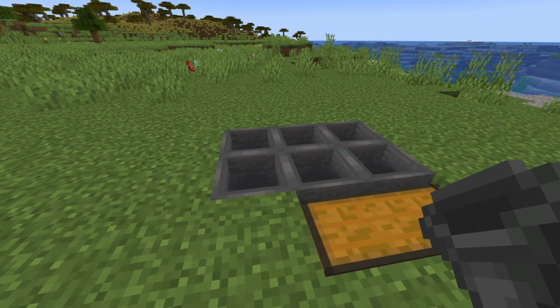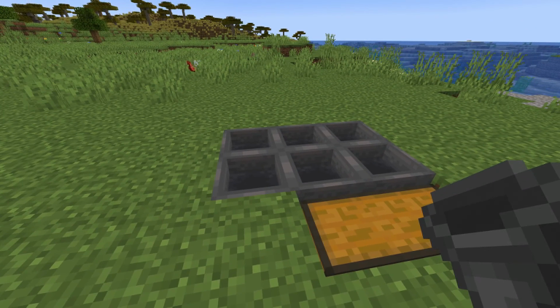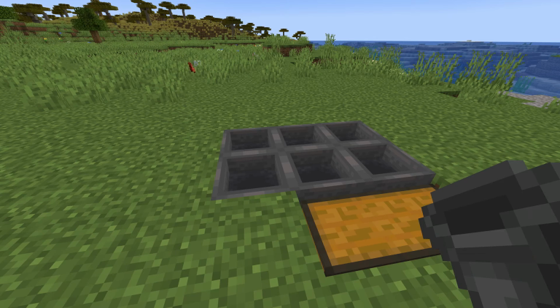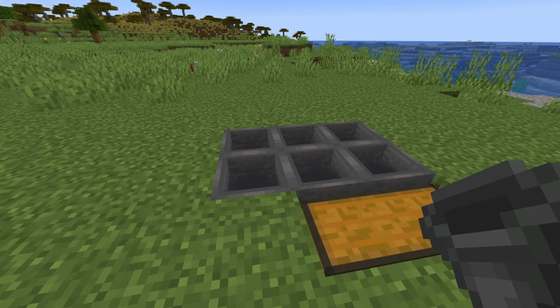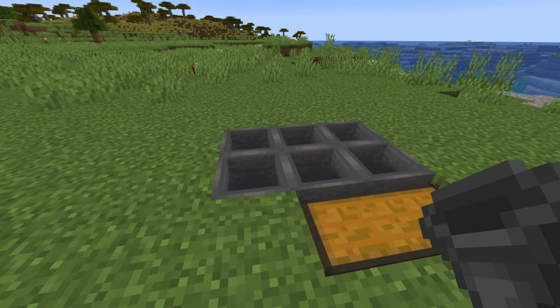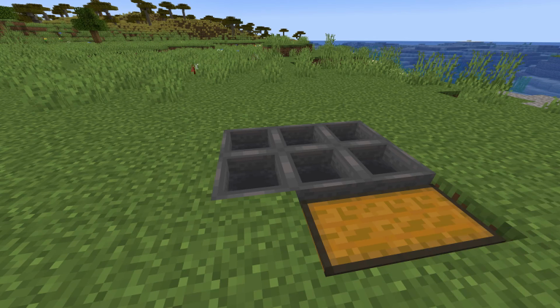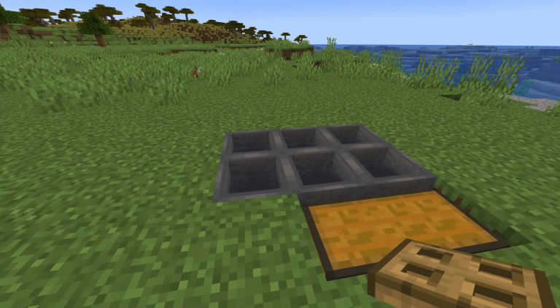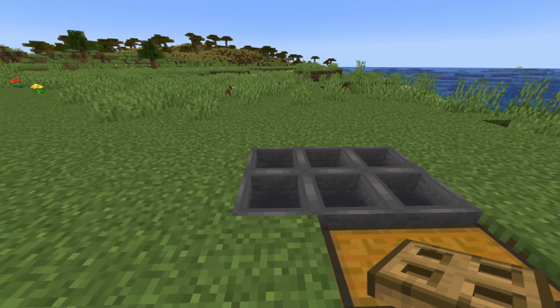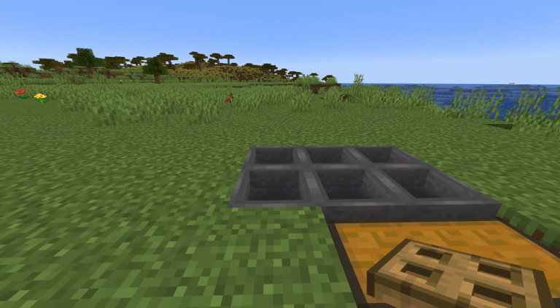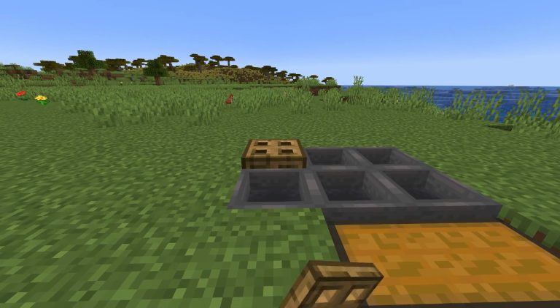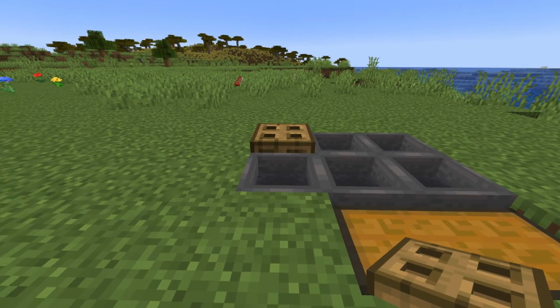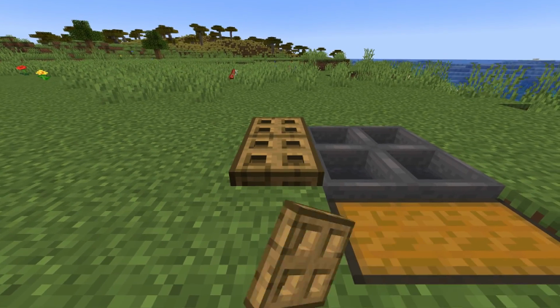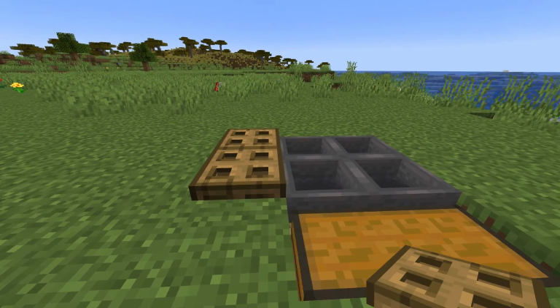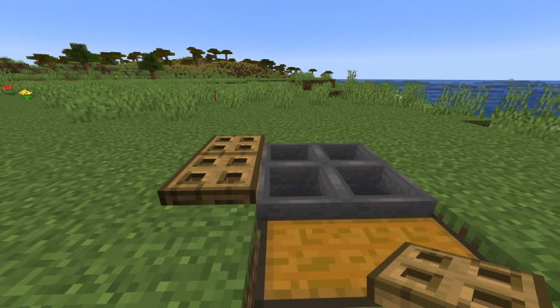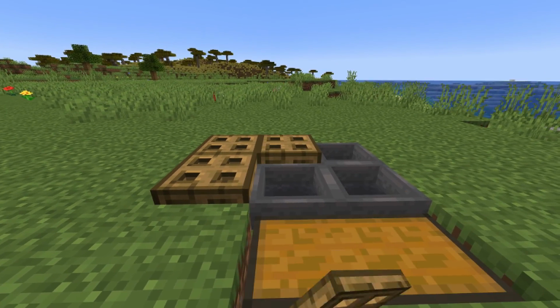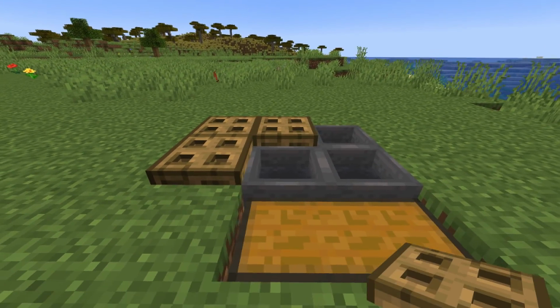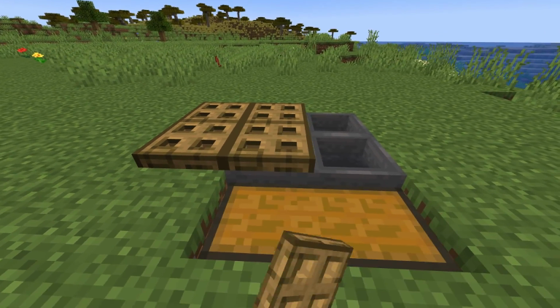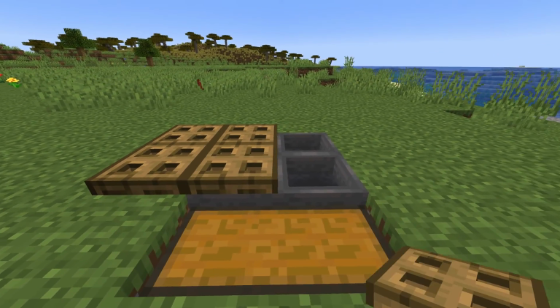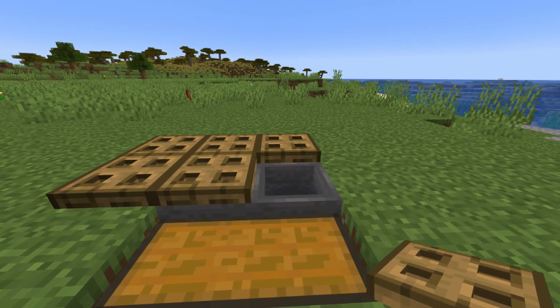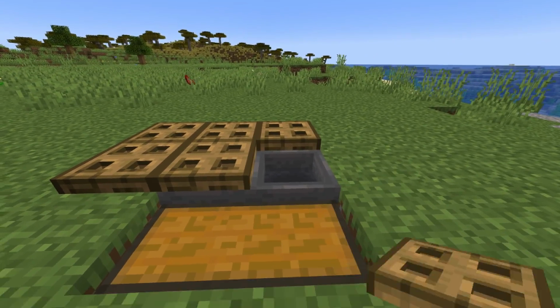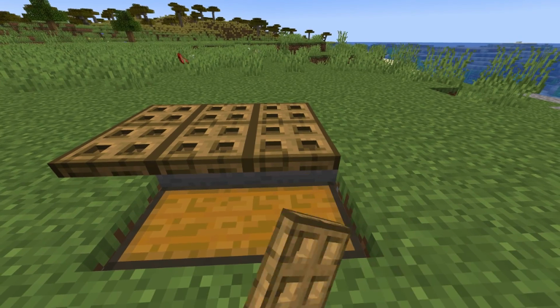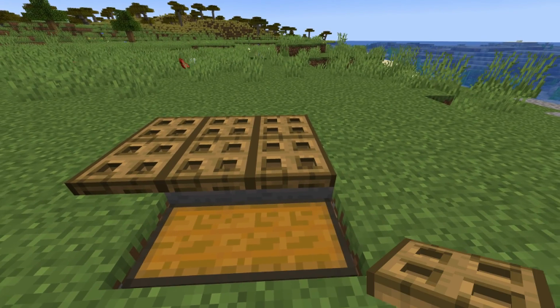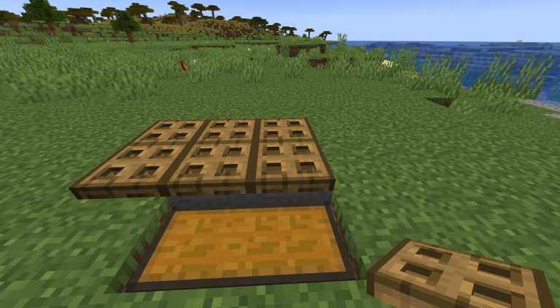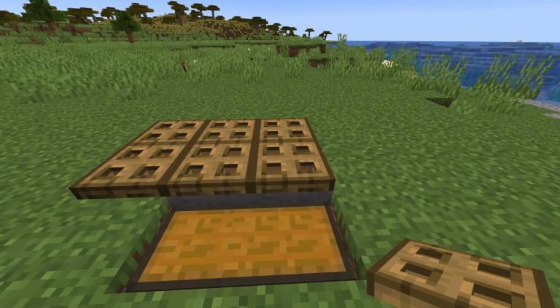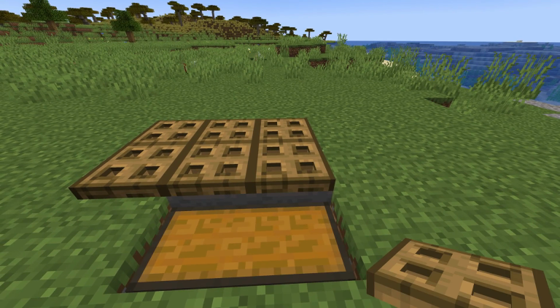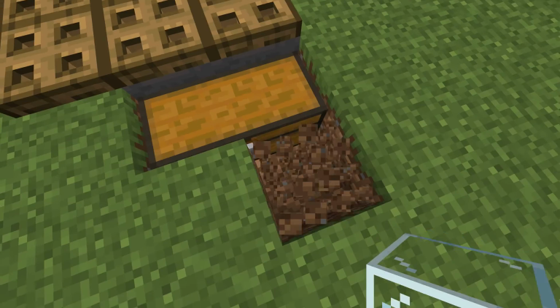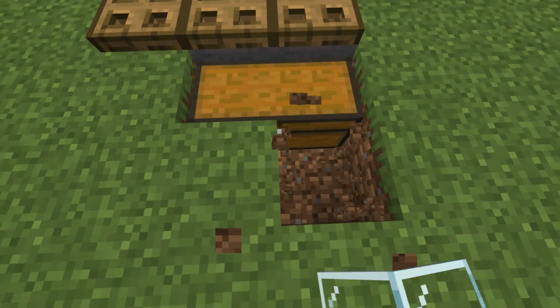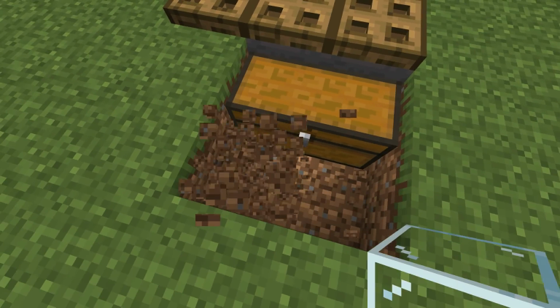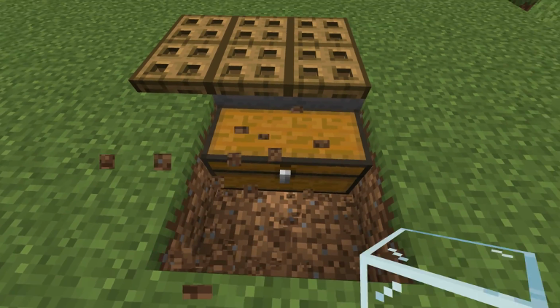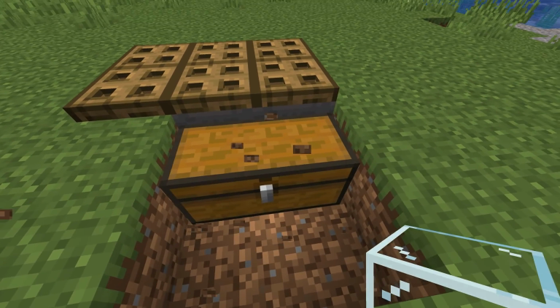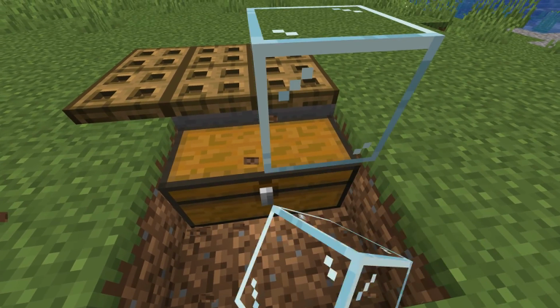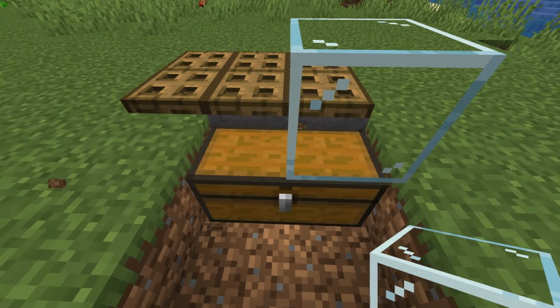Then place 2 on the side pointing into the hoppers. Get out your 6 trapdoors and place them on top of all of the hoppers like this. Remove any blocks so you can access the chest.